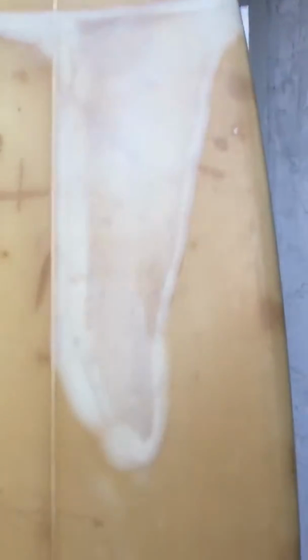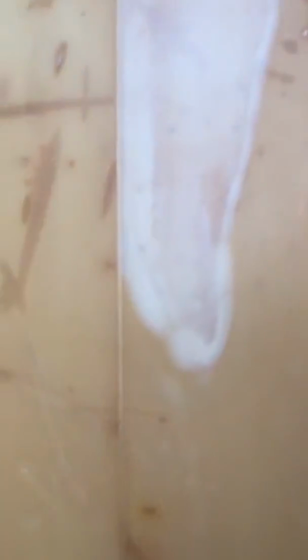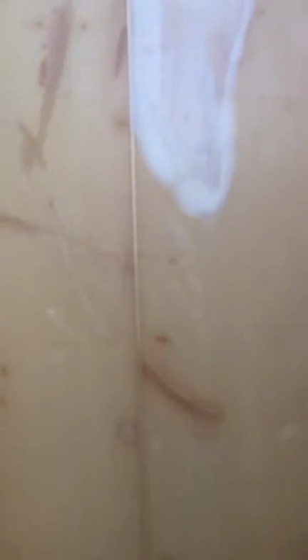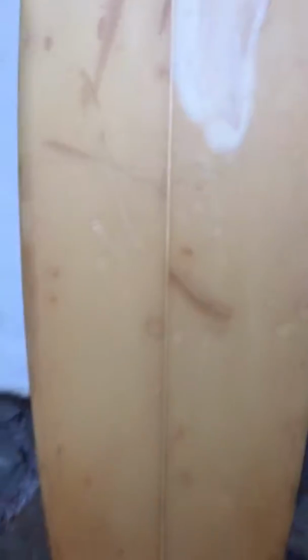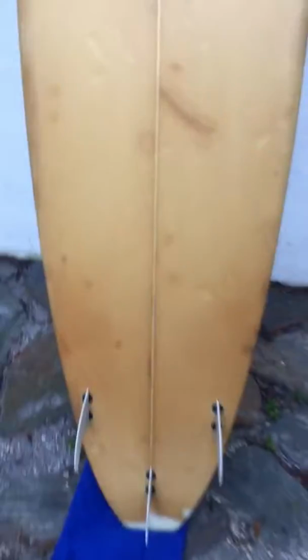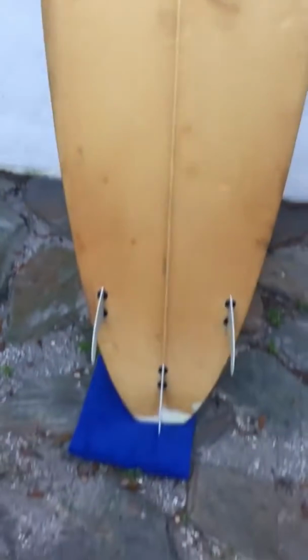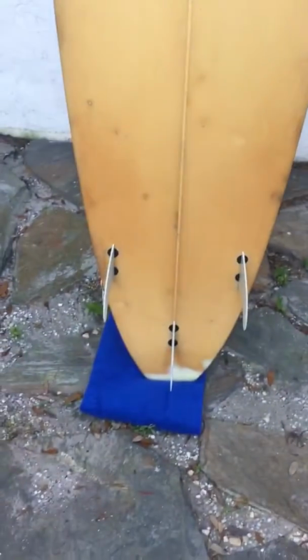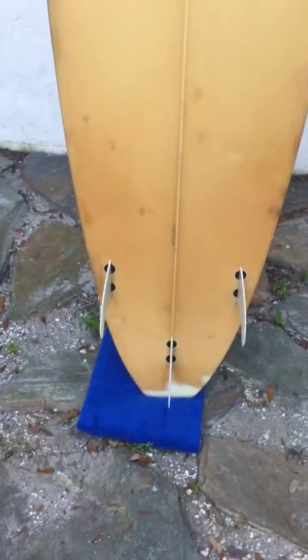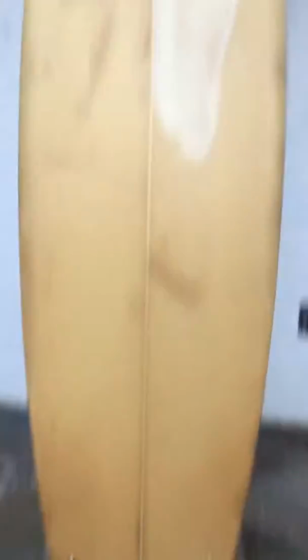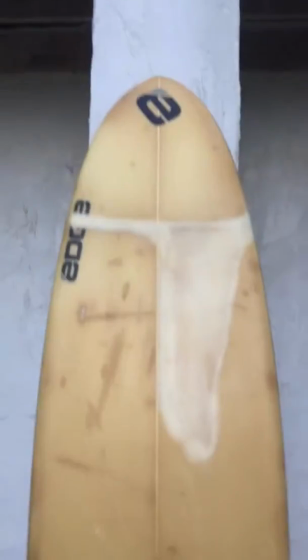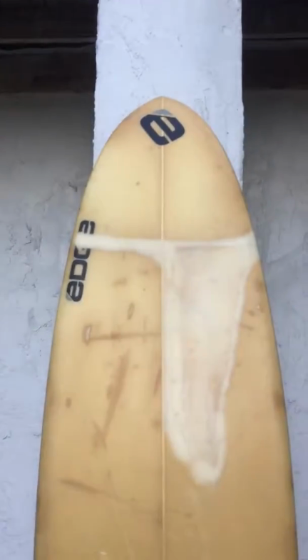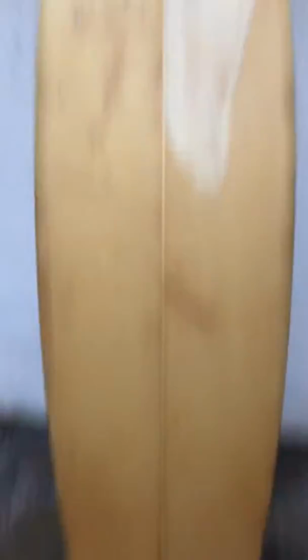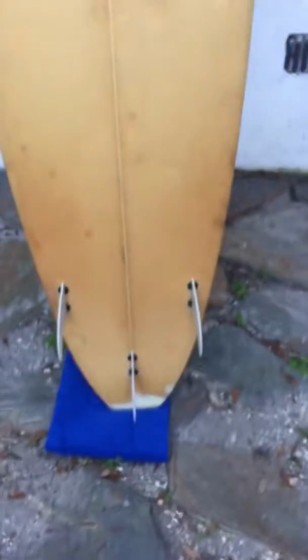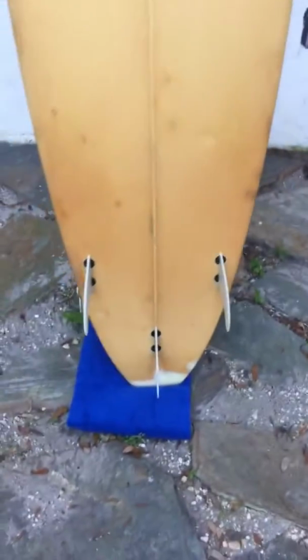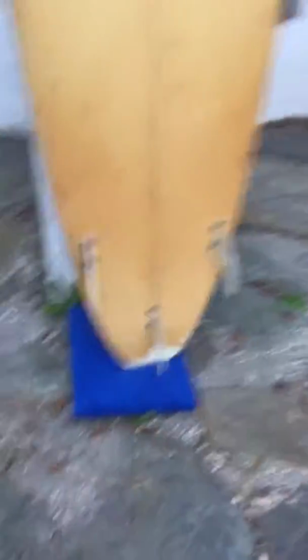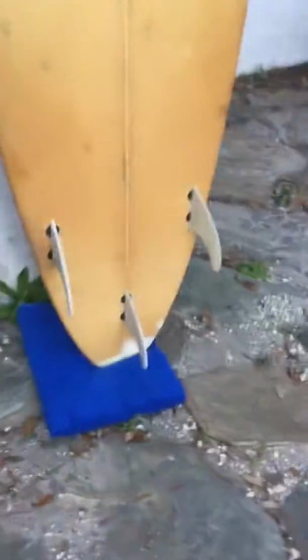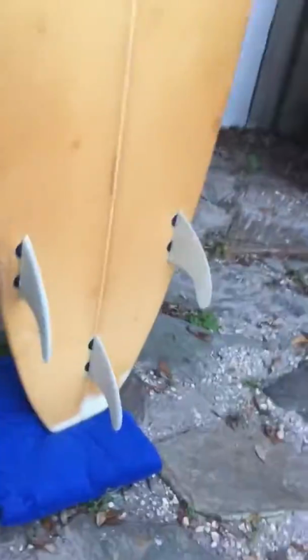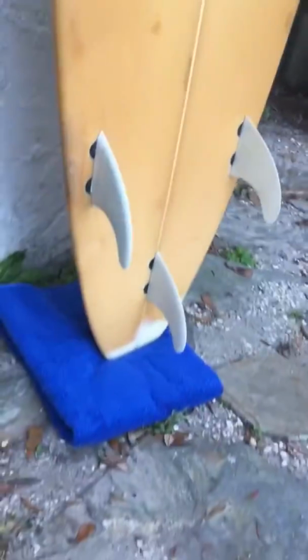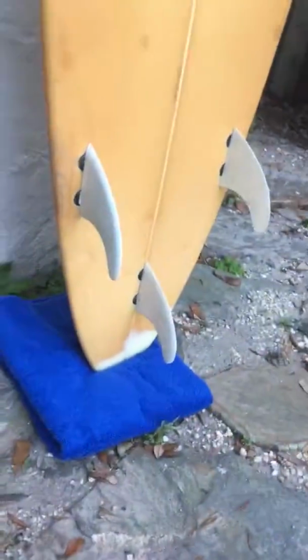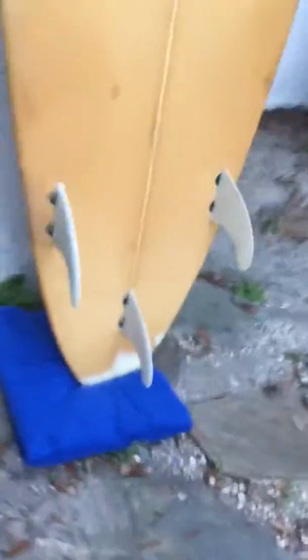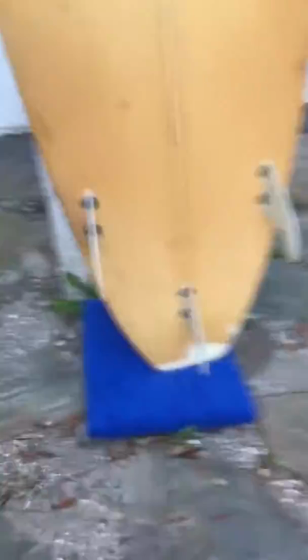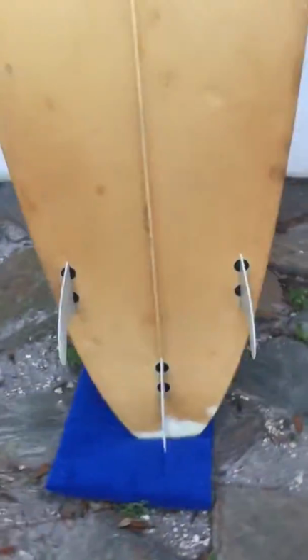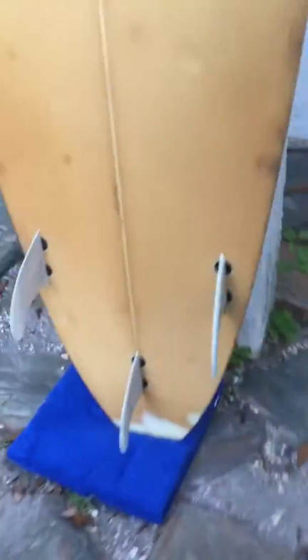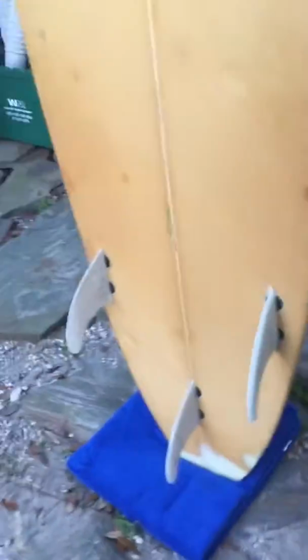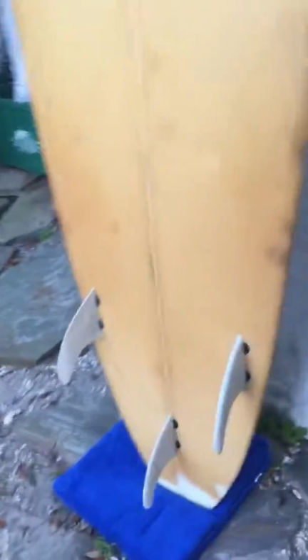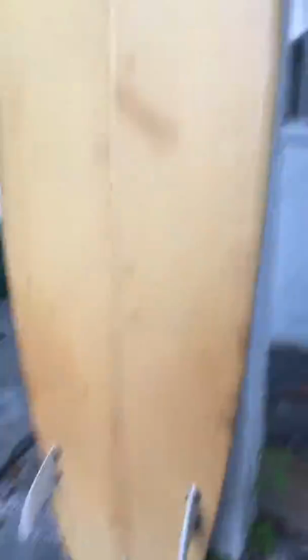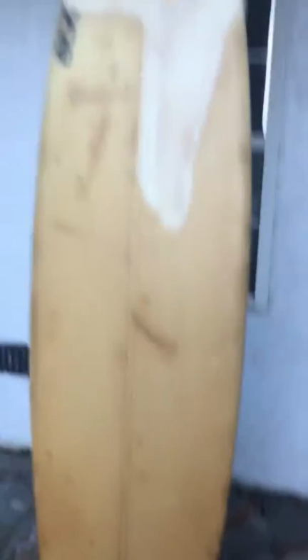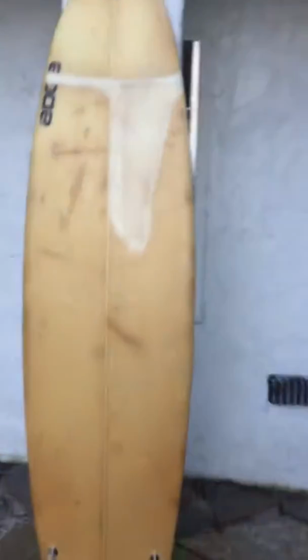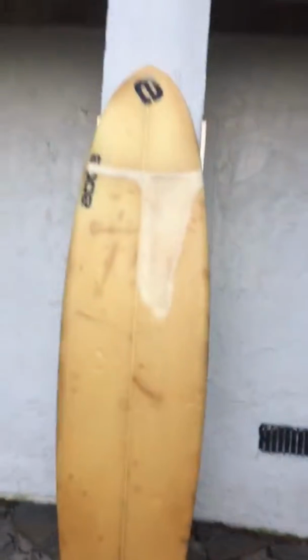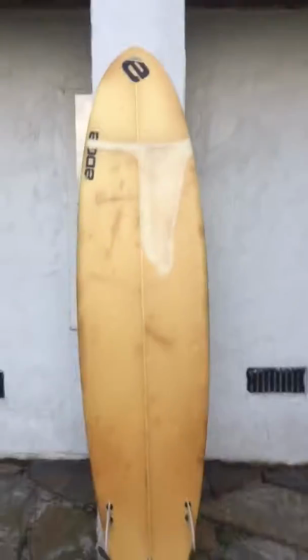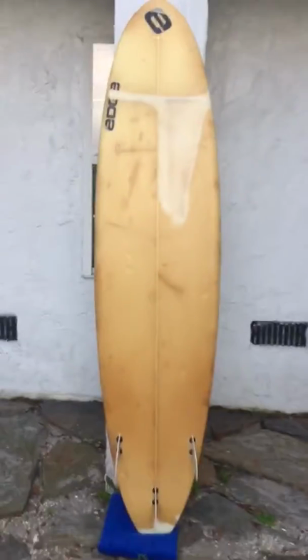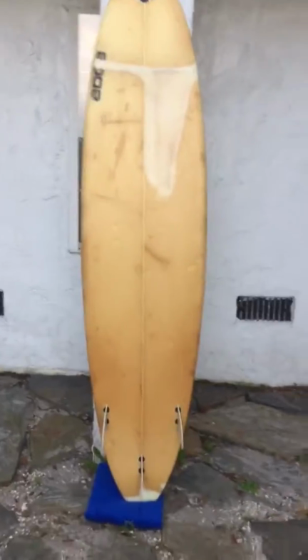Whoever did the repairing and restoration actually did a really good job on it. So it has the thruster fin setup as well. It comes with all three fins. All you need is a leash, some wax, and you're ready to go. And you can find this at www.shredseason.com. Thanks for watching.